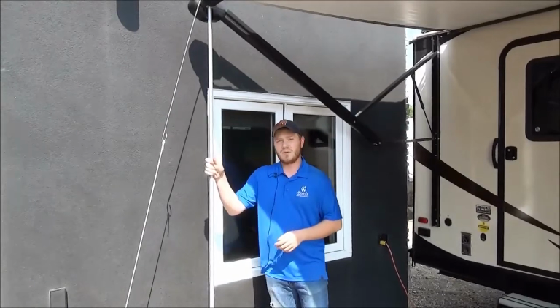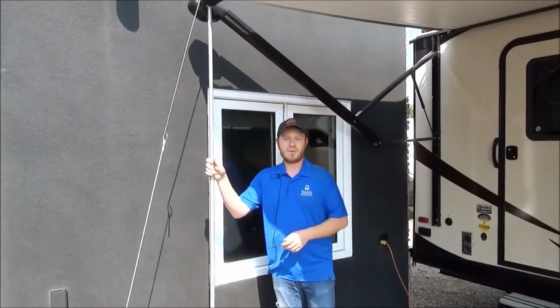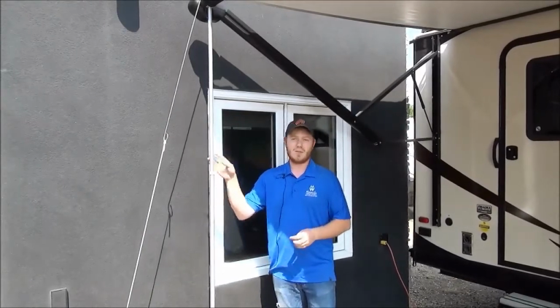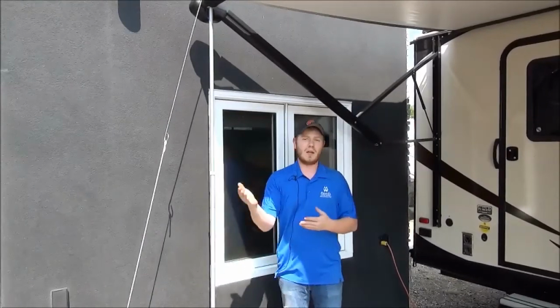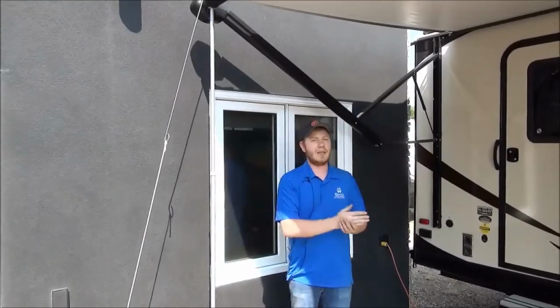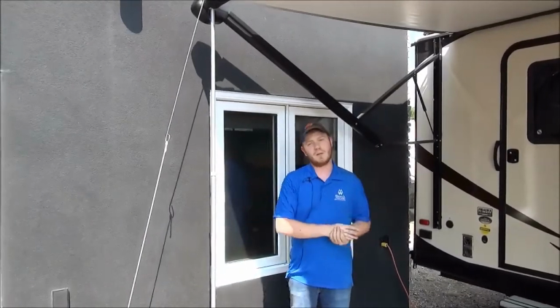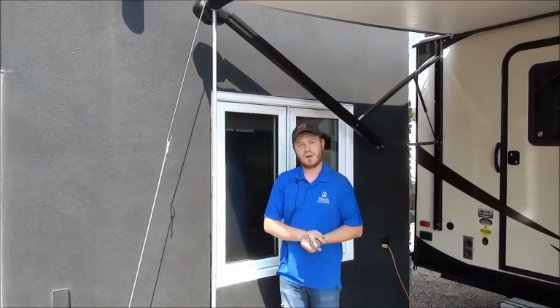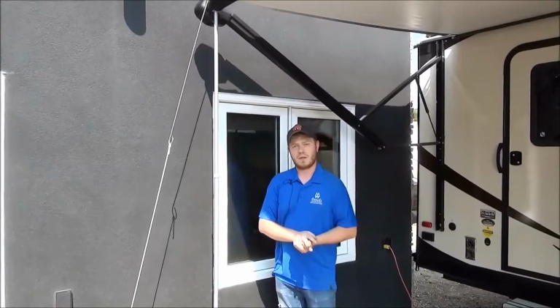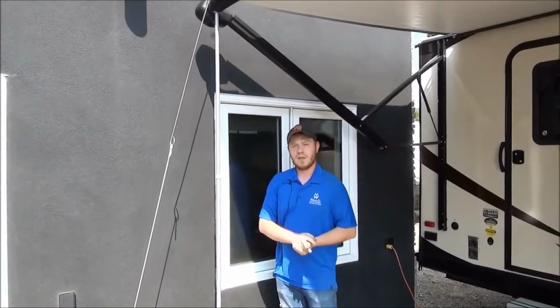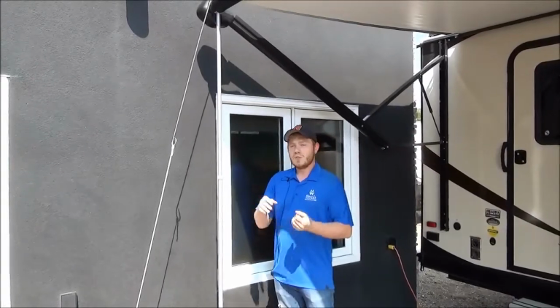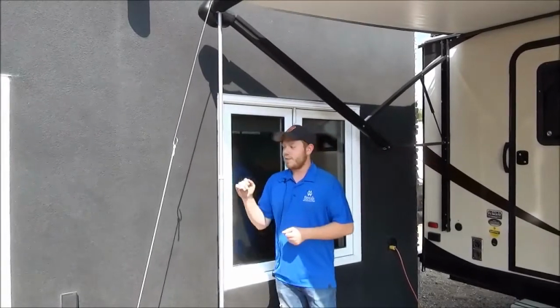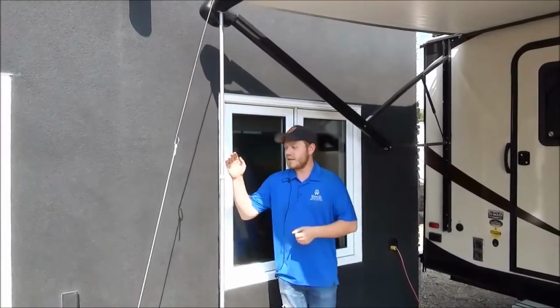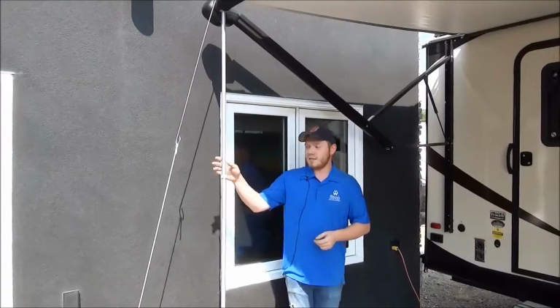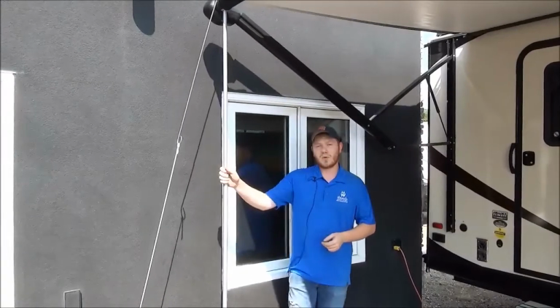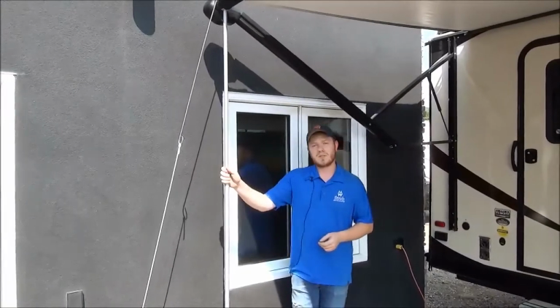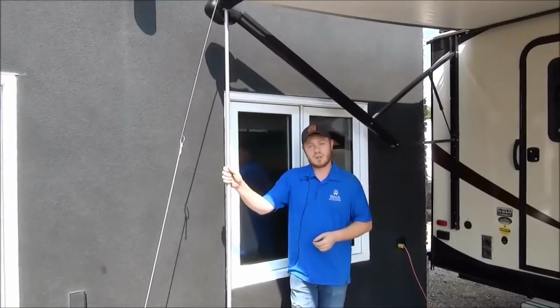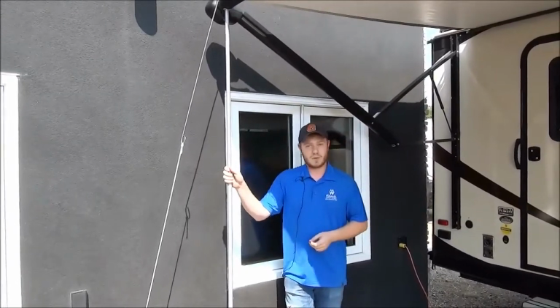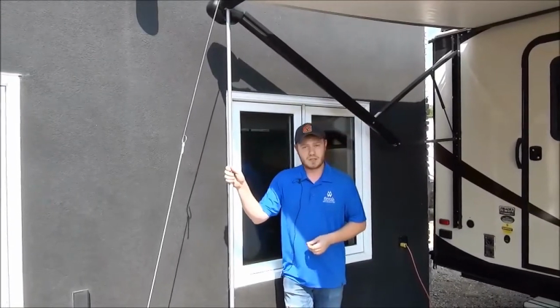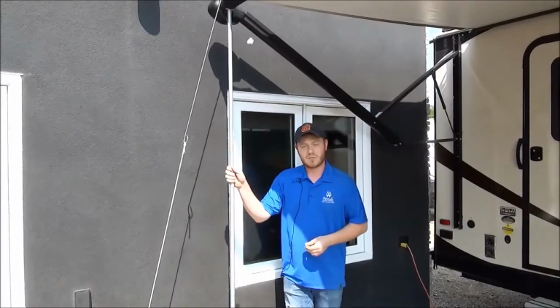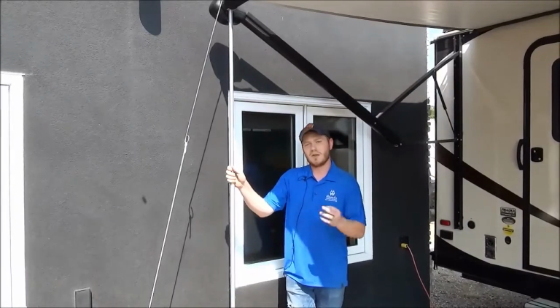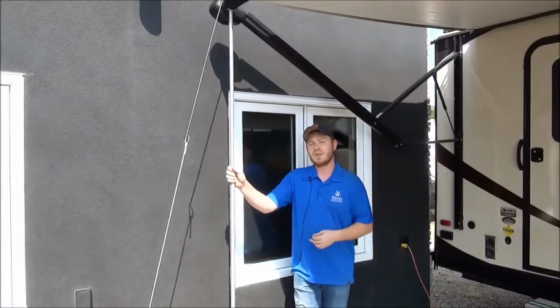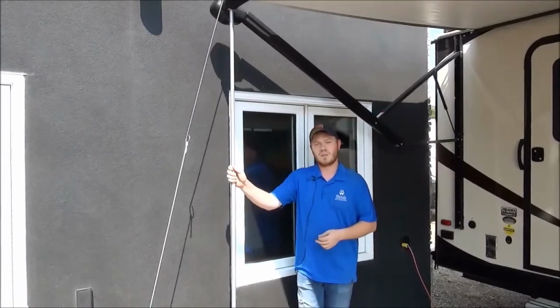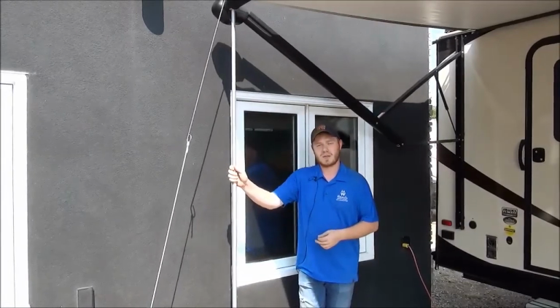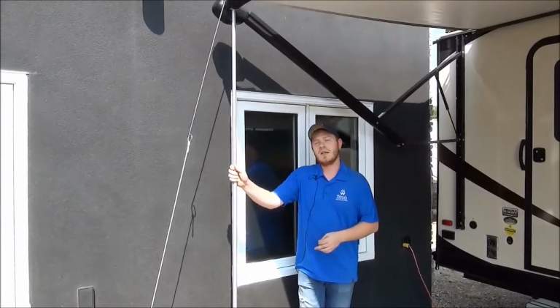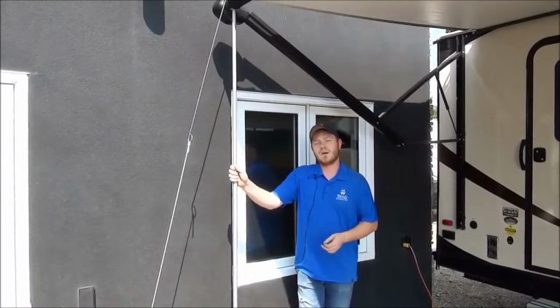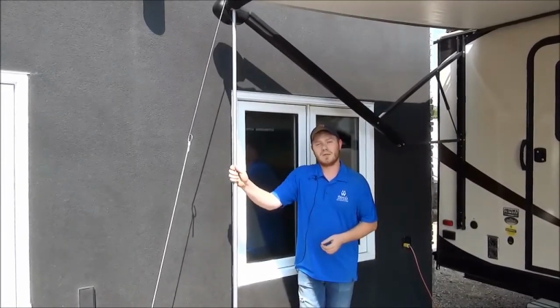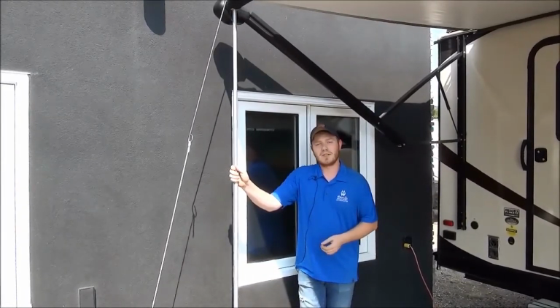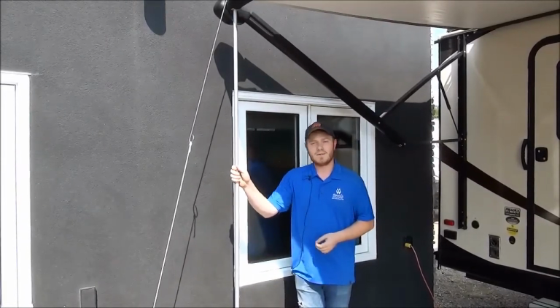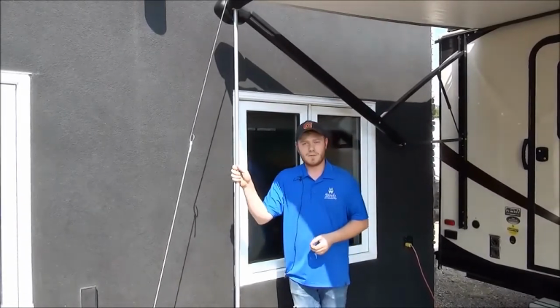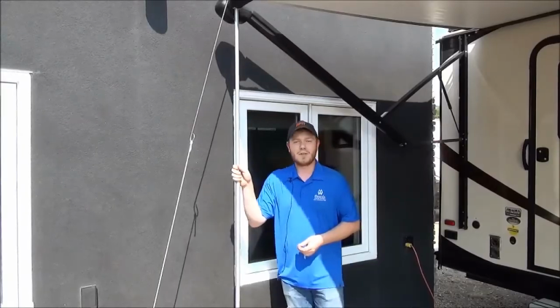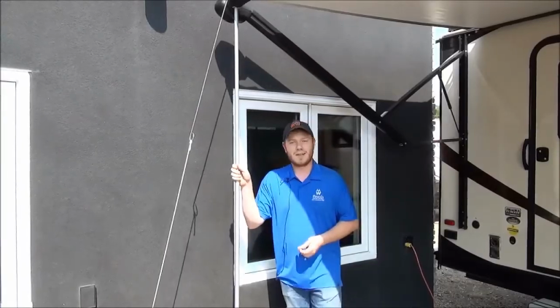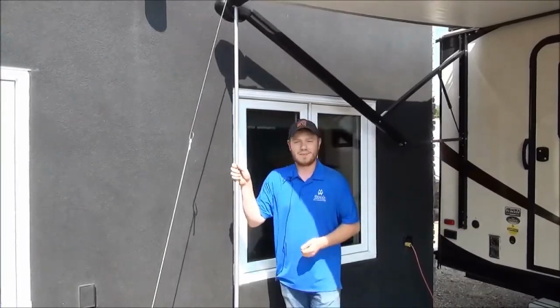We always recommend bringing that awning in anytime you're going to be away from the trailer. These support arm systems retail for $260. We sell them here at Minerds in our parts section. Give us a call at 306-842-3288. Thanks.